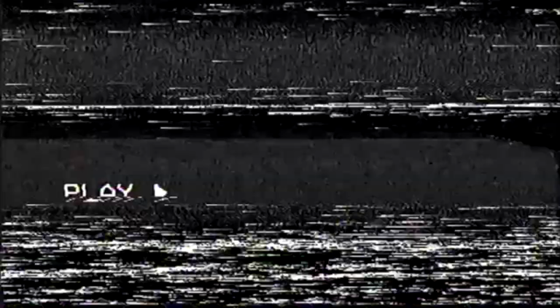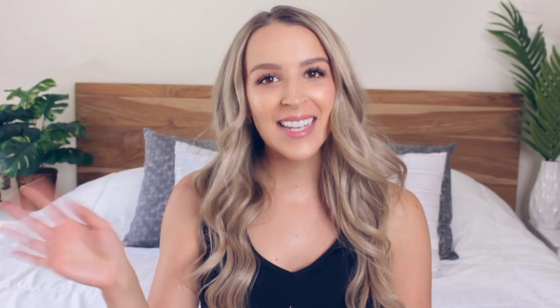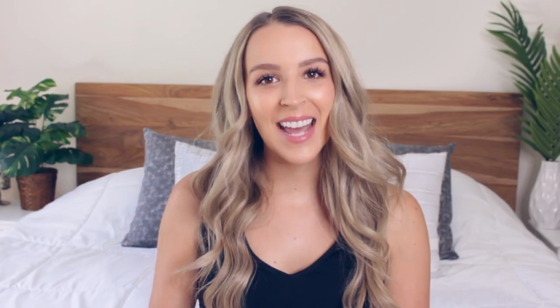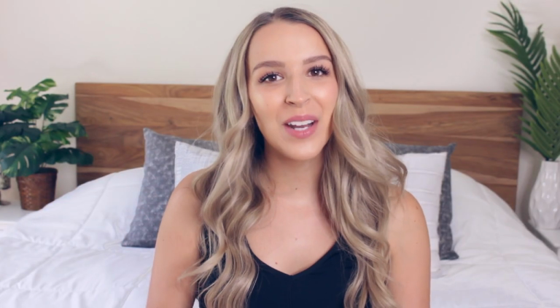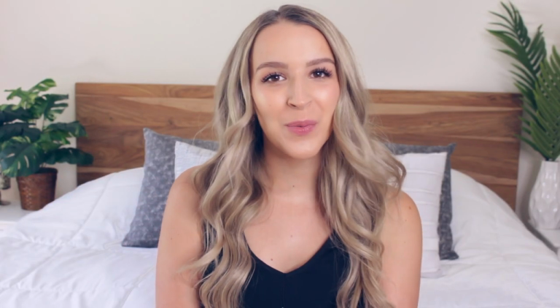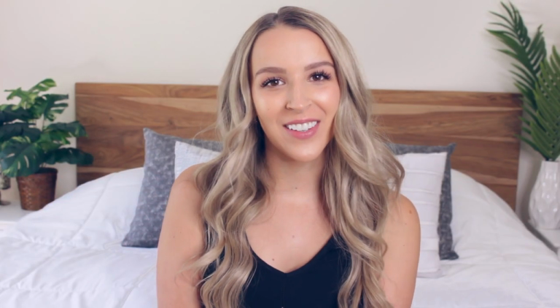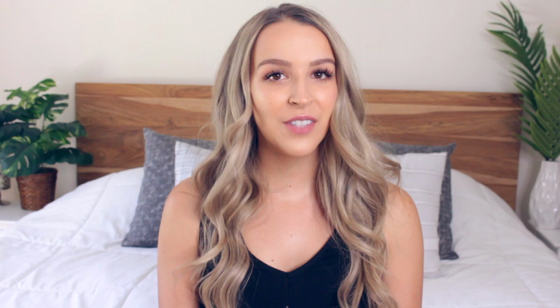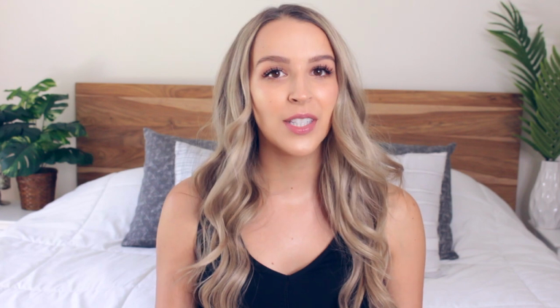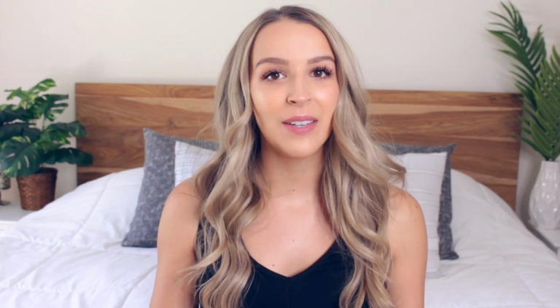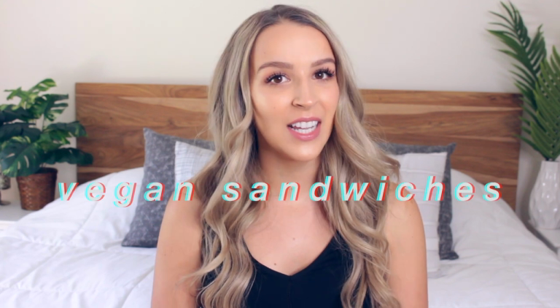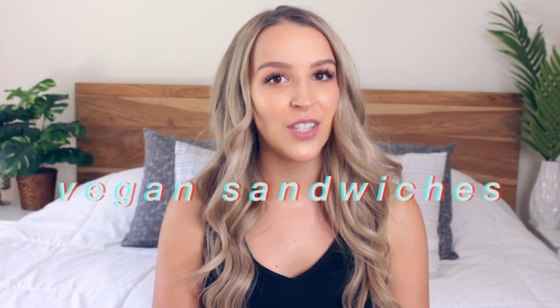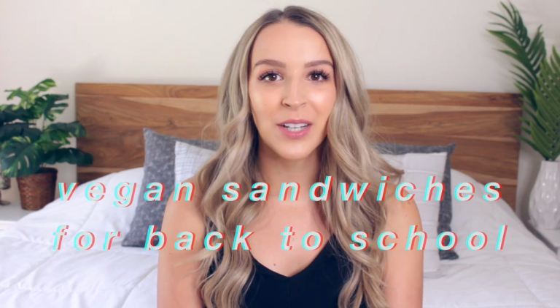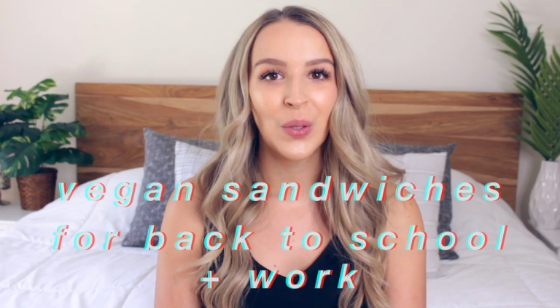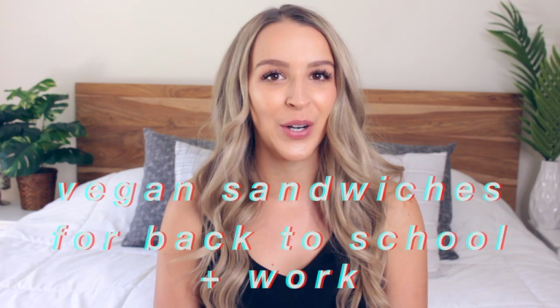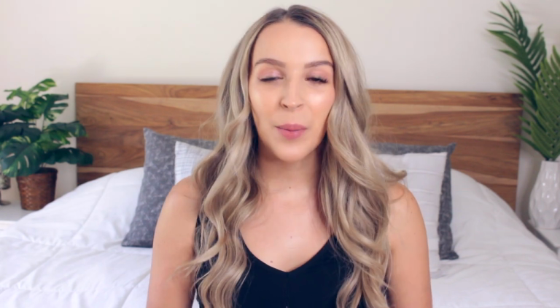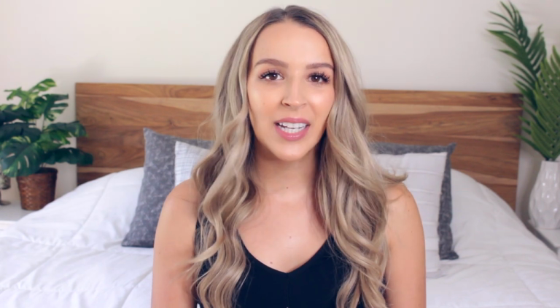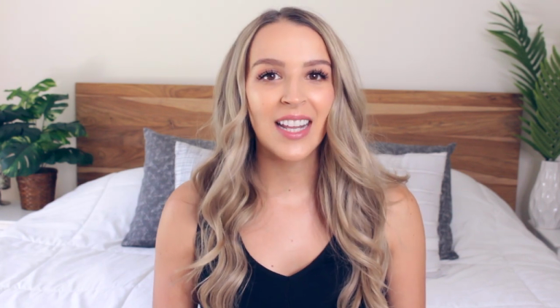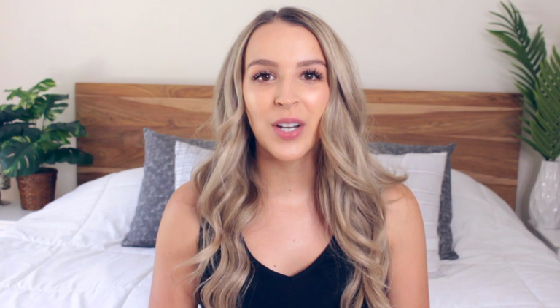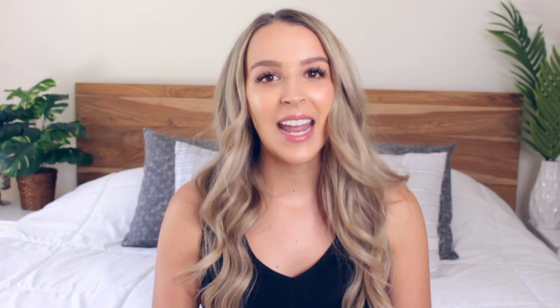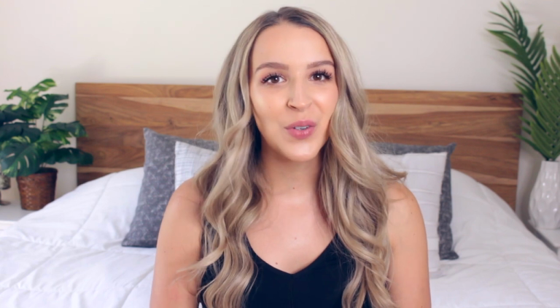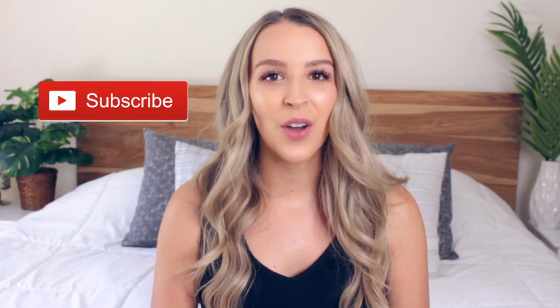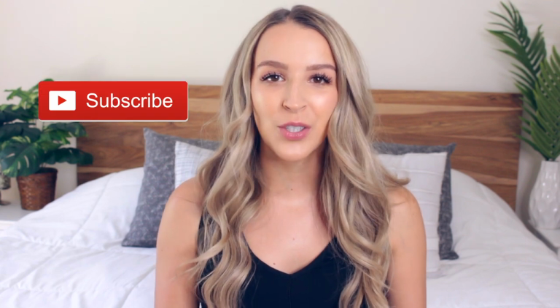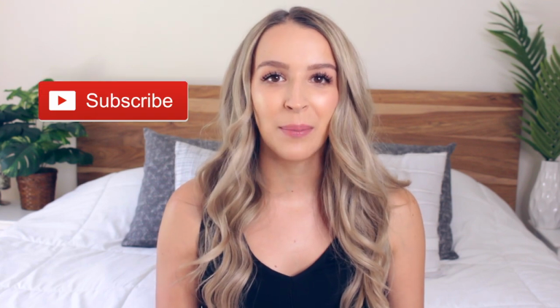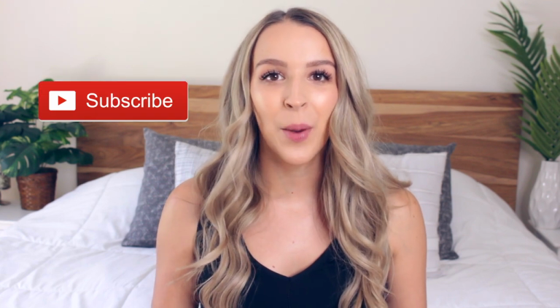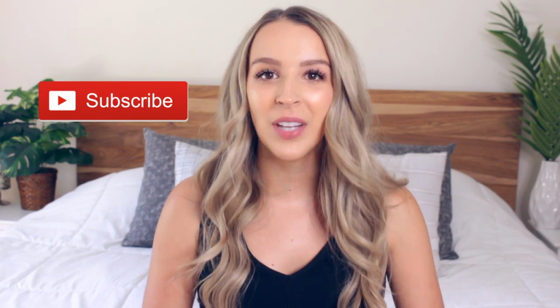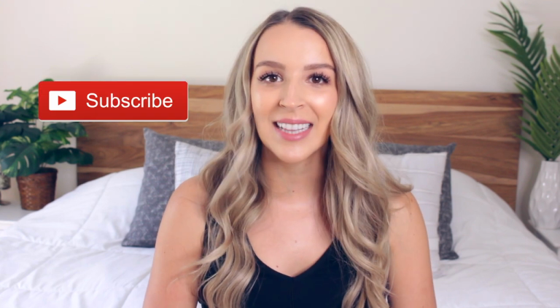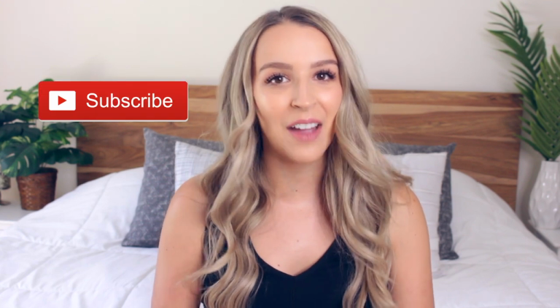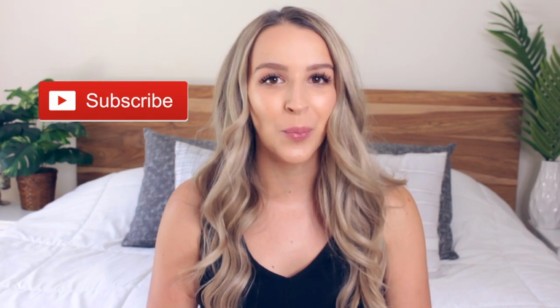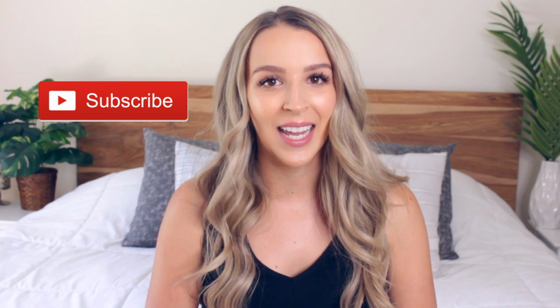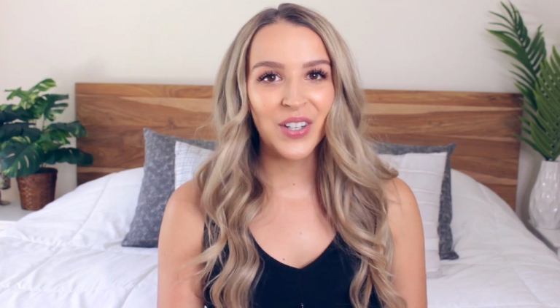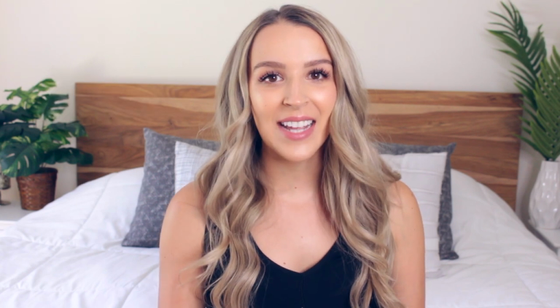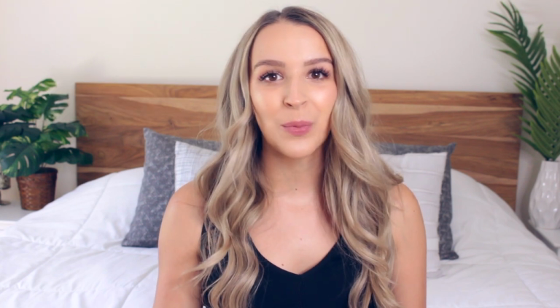Hi guys, it's Danica and welcome to my channel. Today's video is going to be vegan sandwiches for back to school and work. Before we get started, if you're new here, don't forget to subscribe because I upload videos like this every single Monday. Now let's go ahead and jump right into the video.